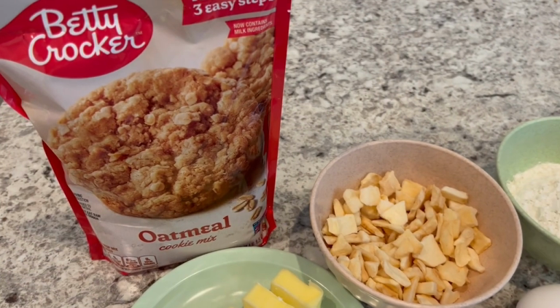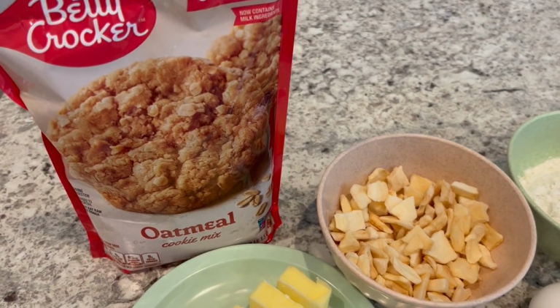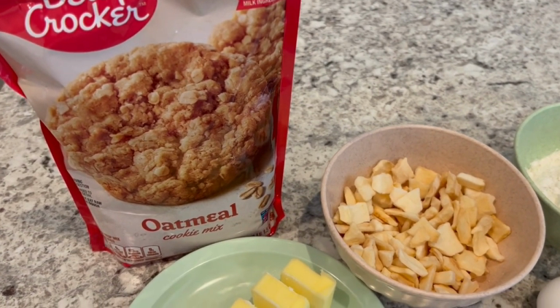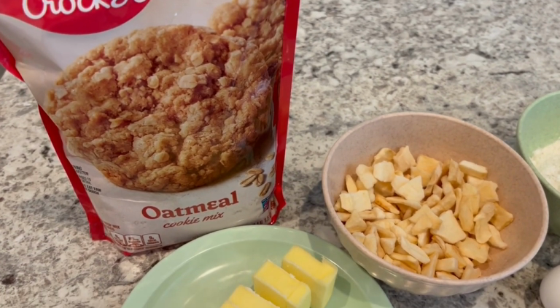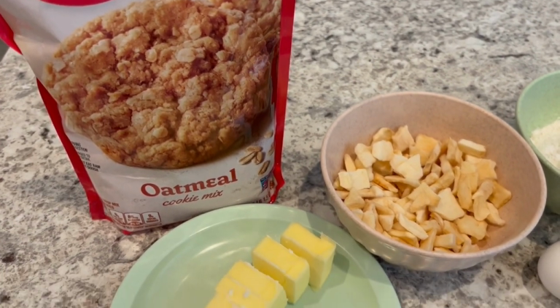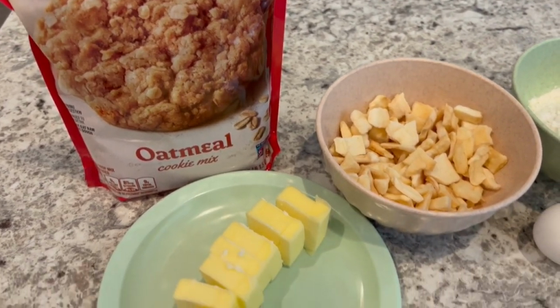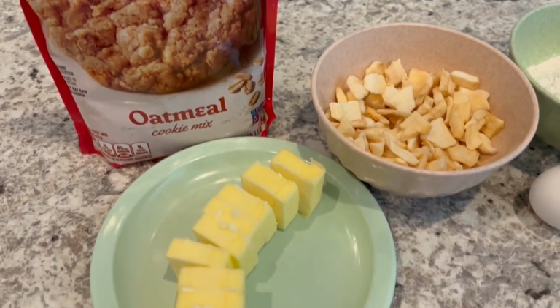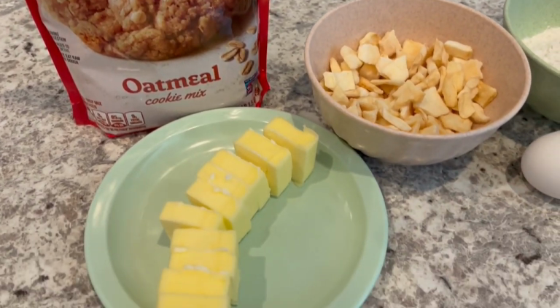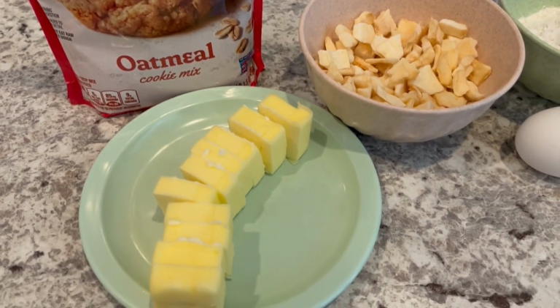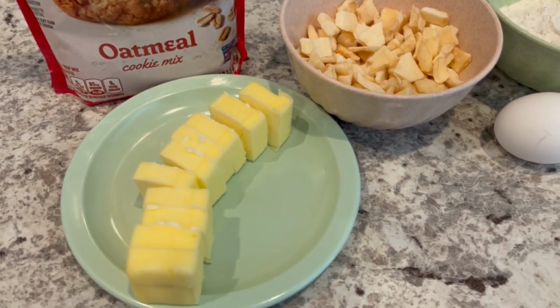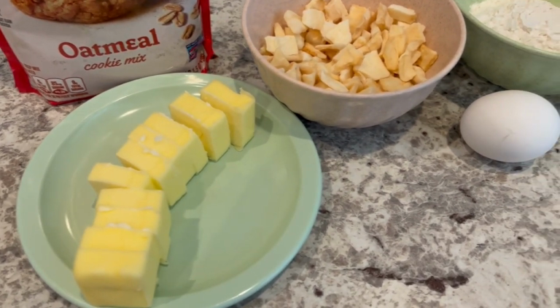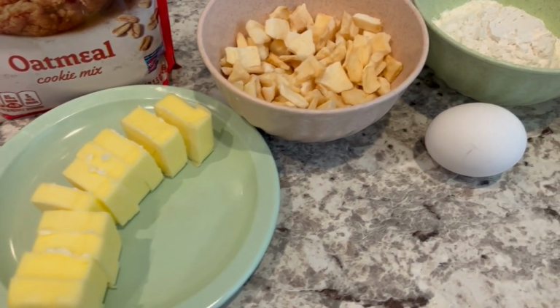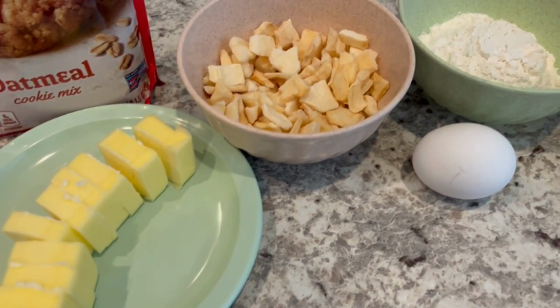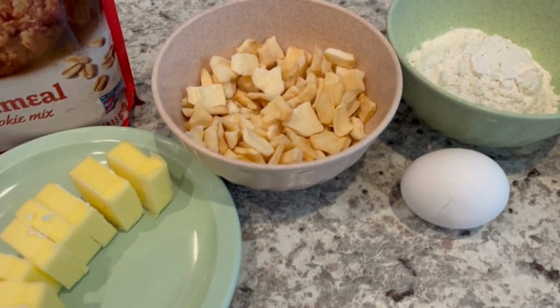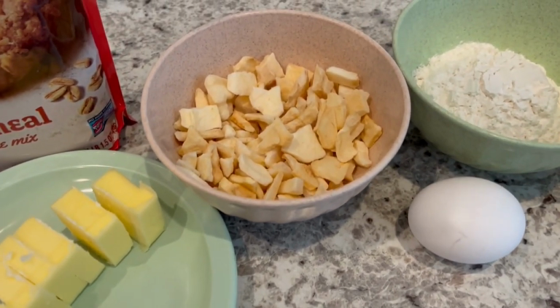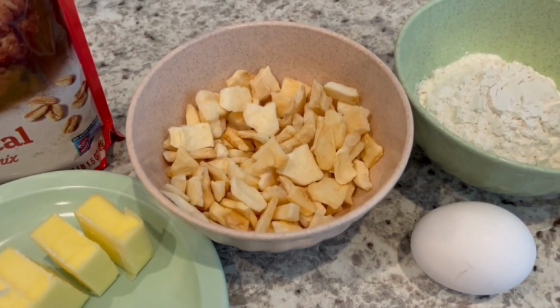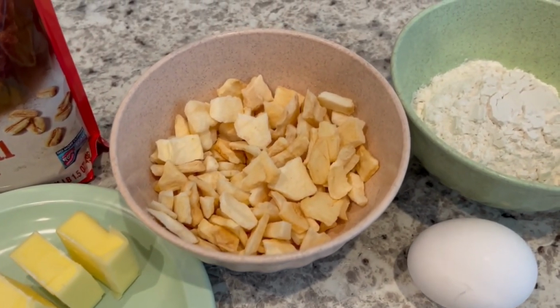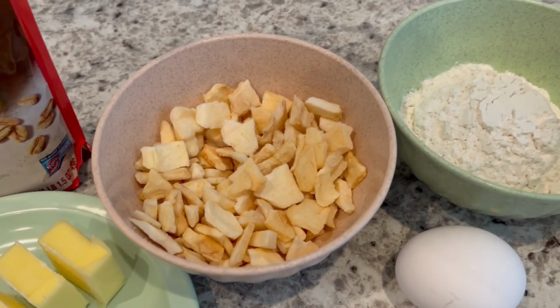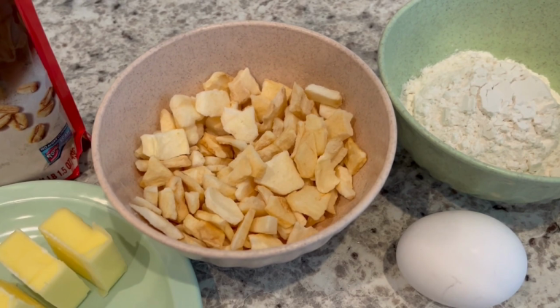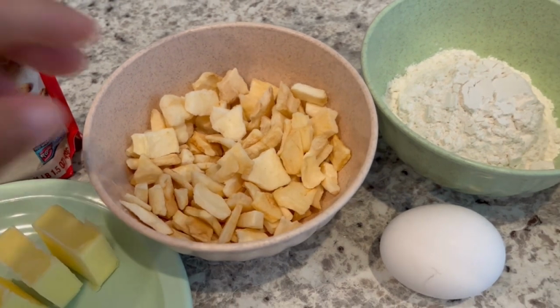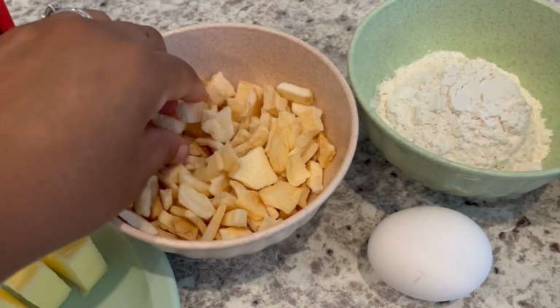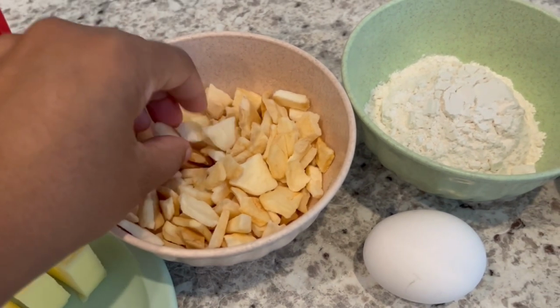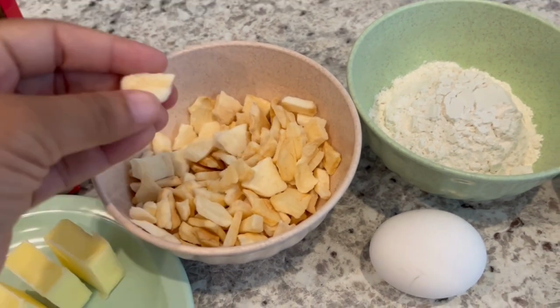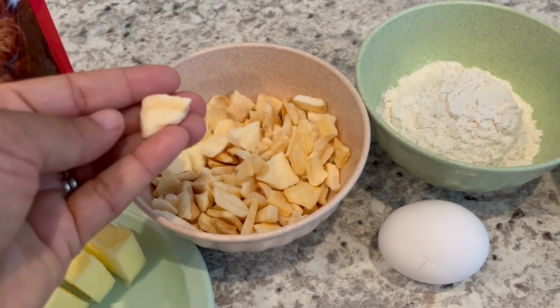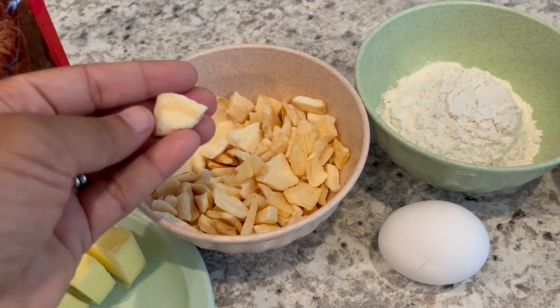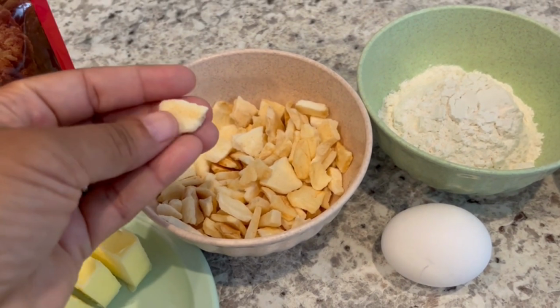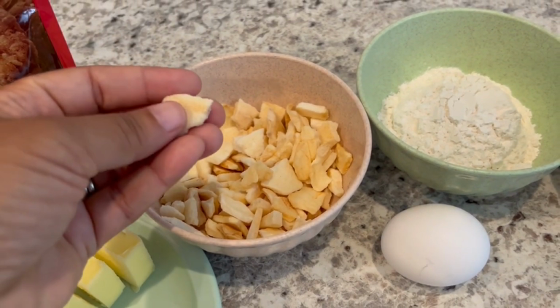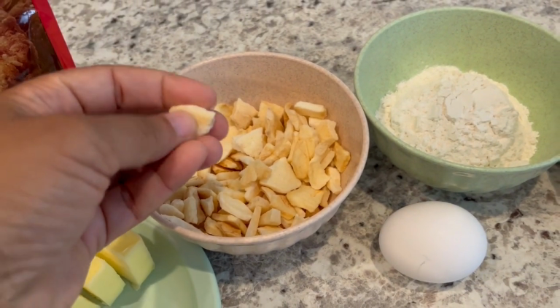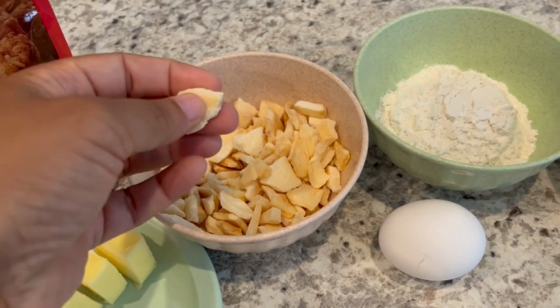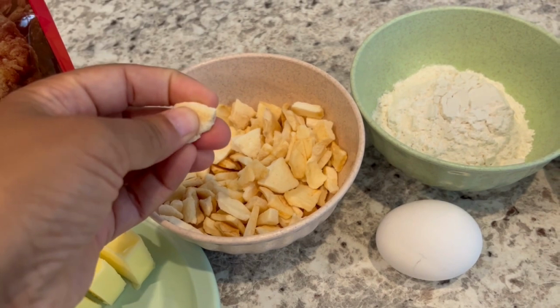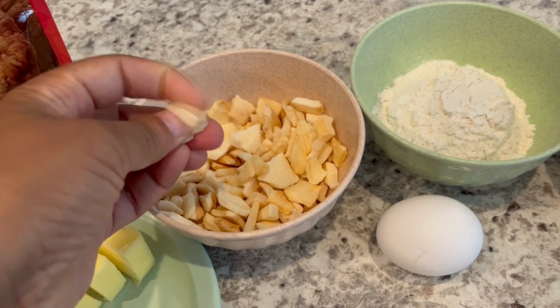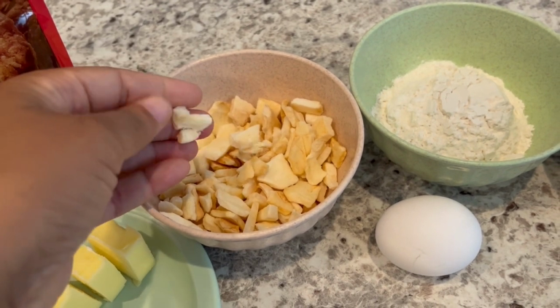You're going to need a package of oatmeal cookie mix, some cold butter, and some freeze-dried apples — these are the ones that are crunchy. These are not the dried apples; these are freeze-dried and they're kind of crispy like a potato chip.